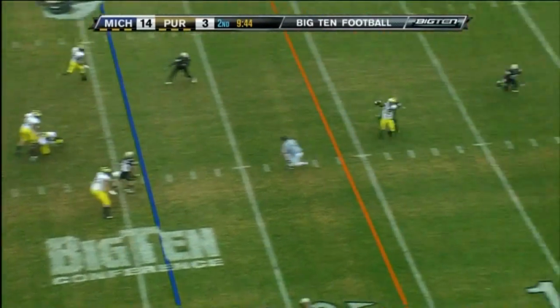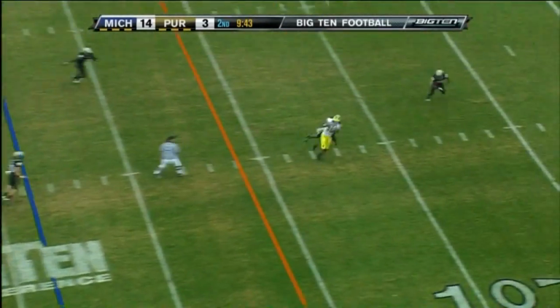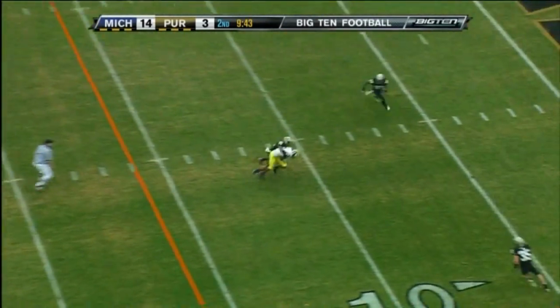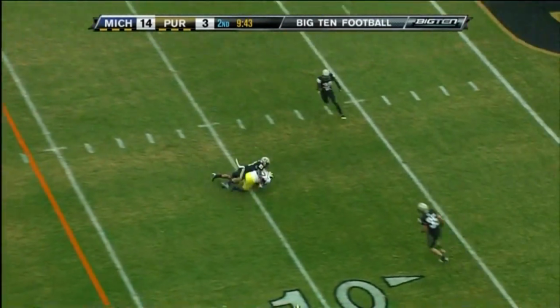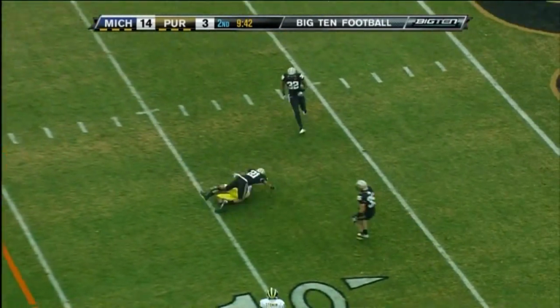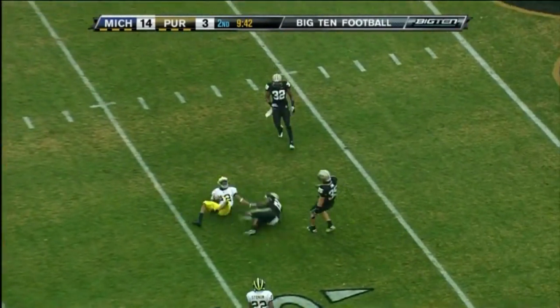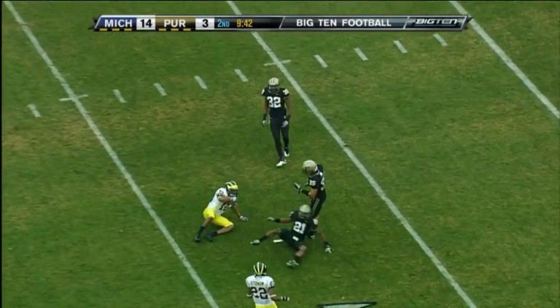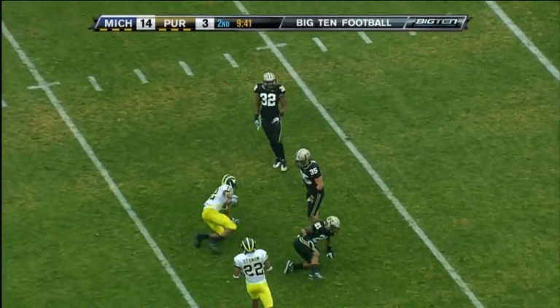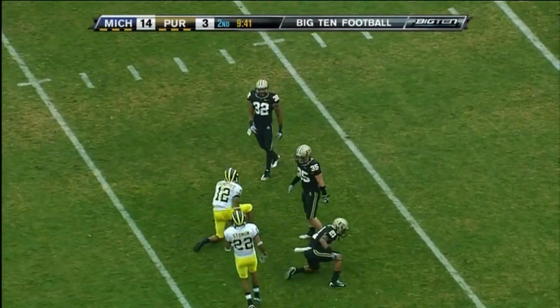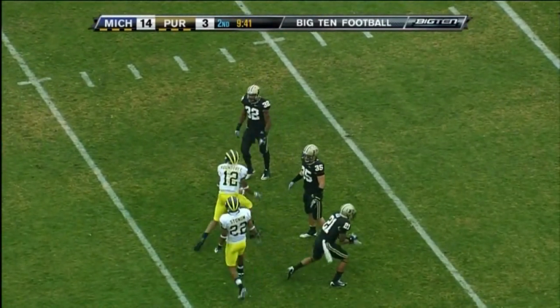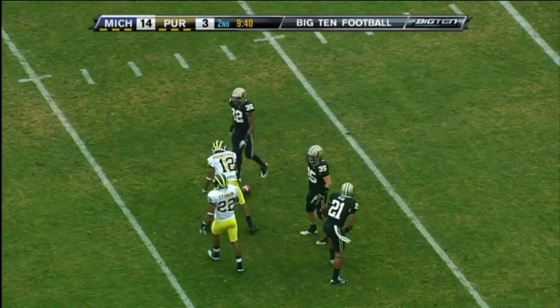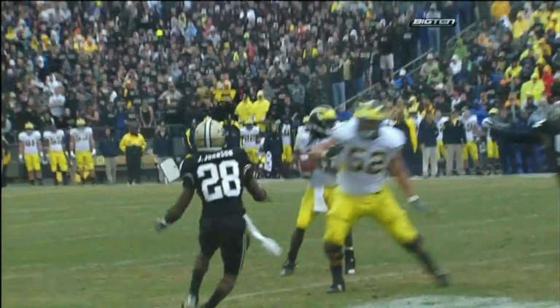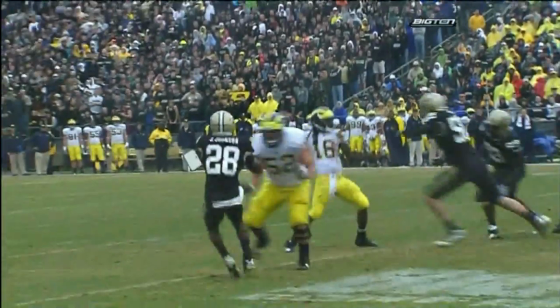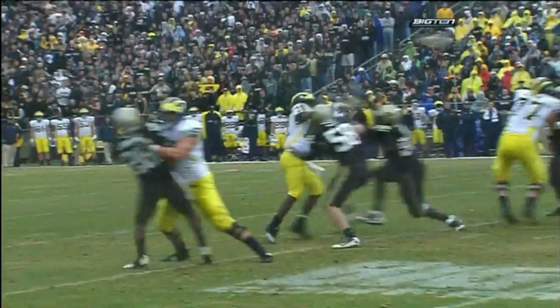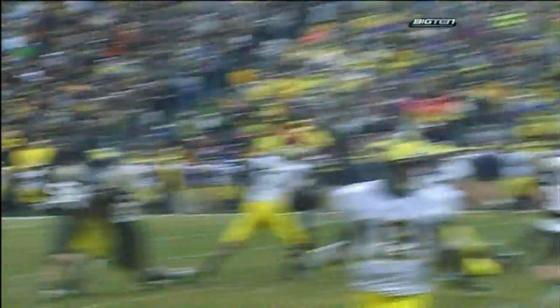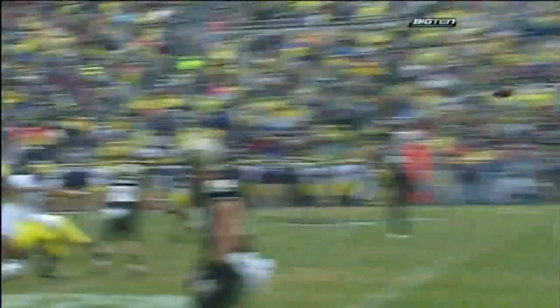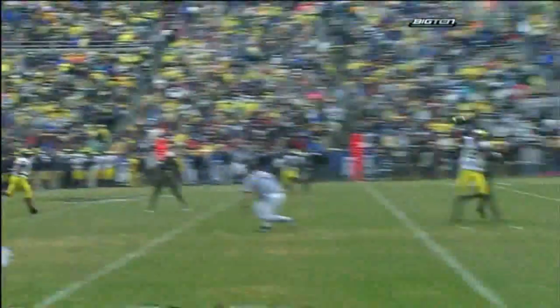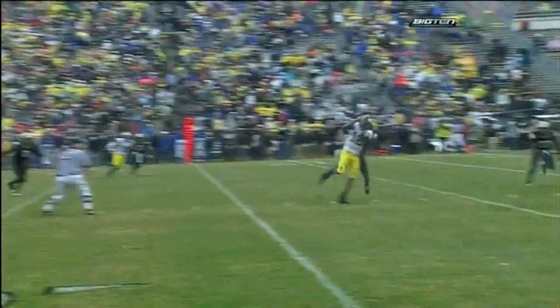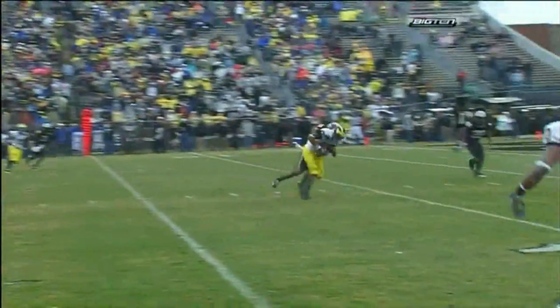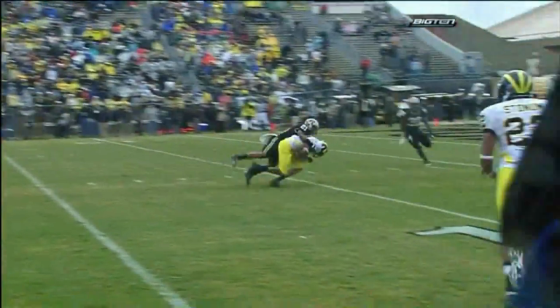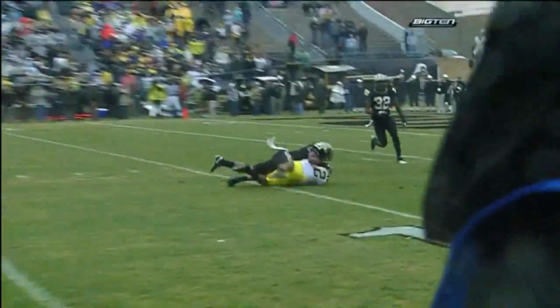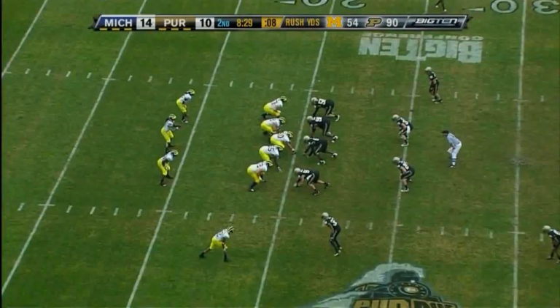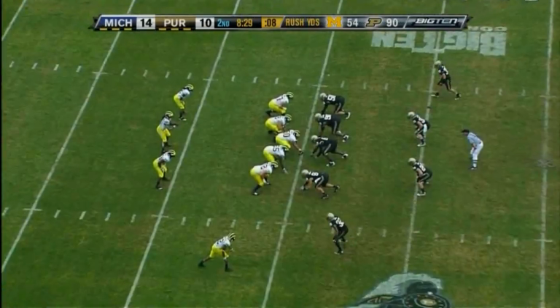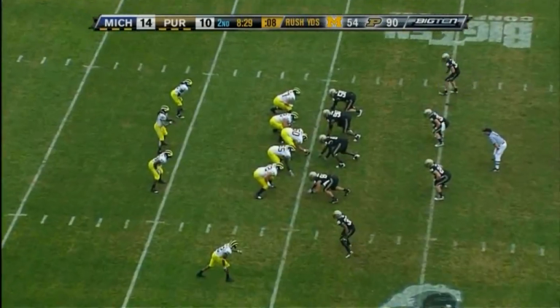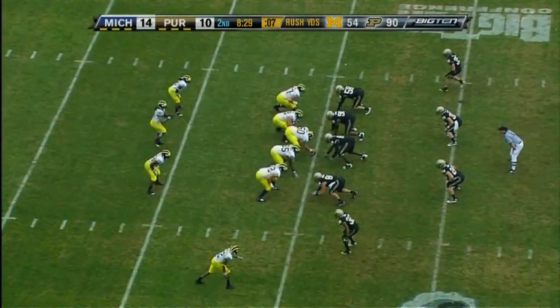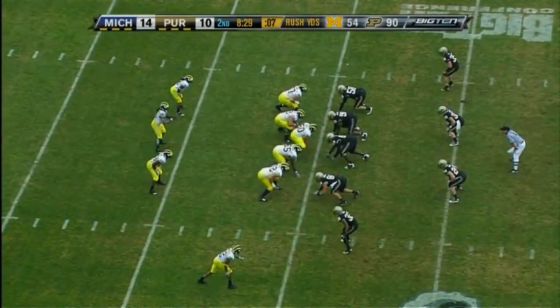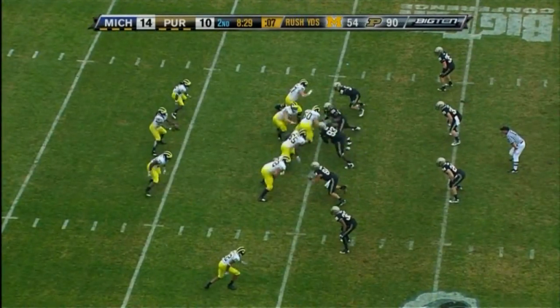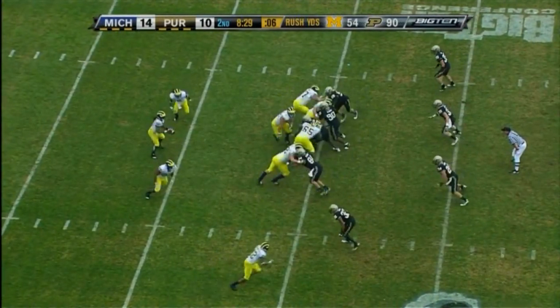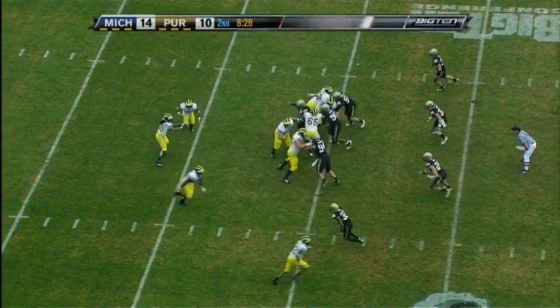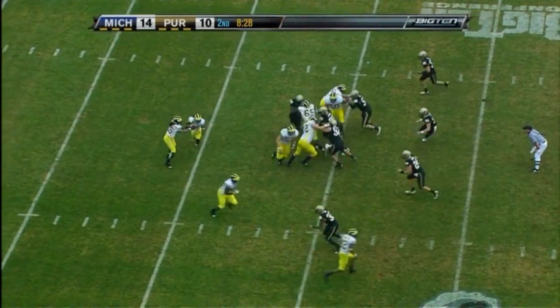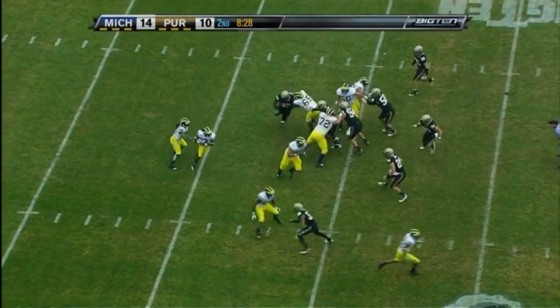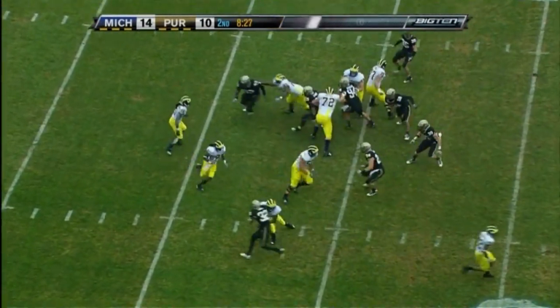Robinson over the middle to Roundtree, inside the 10. Last week you got to assume that every pass is going to go to him. Purdue — 0 for 2 his first two years on the job.